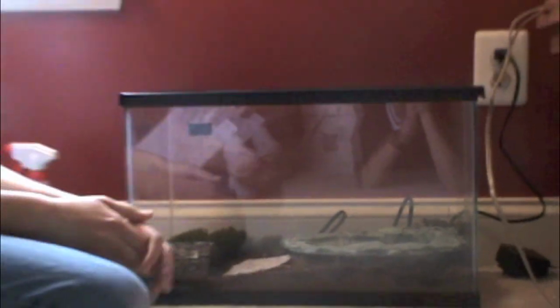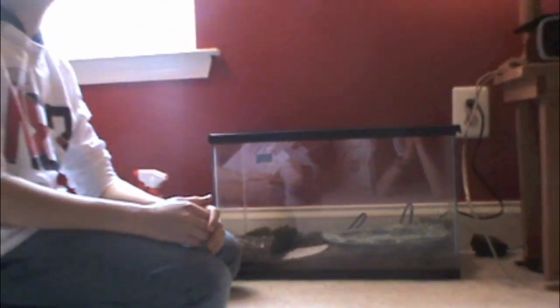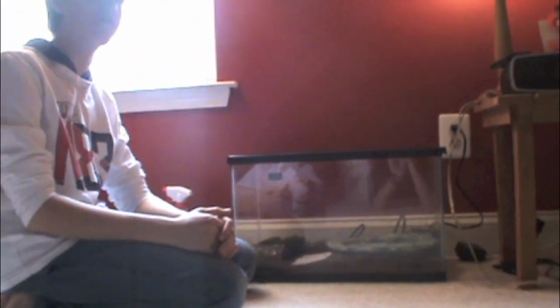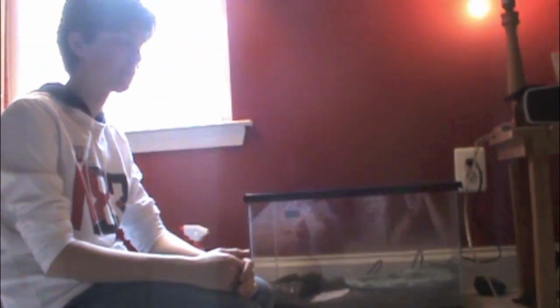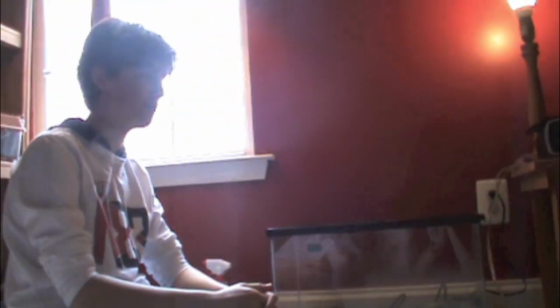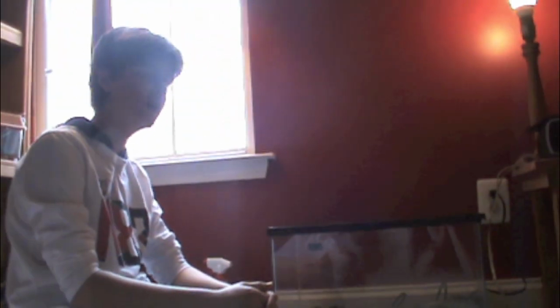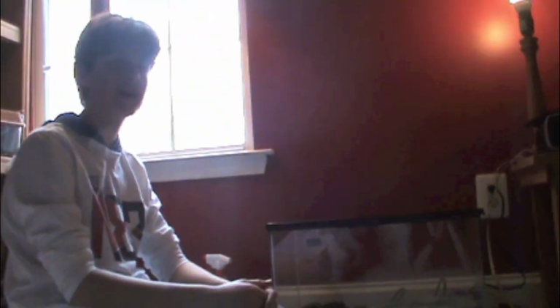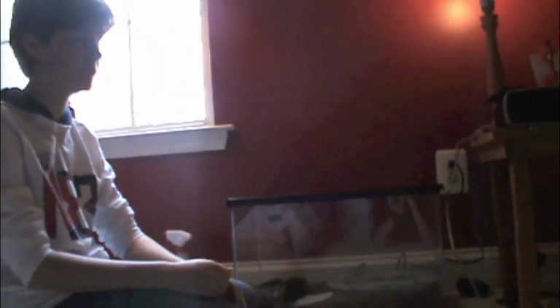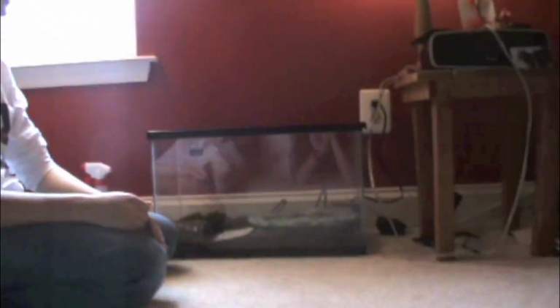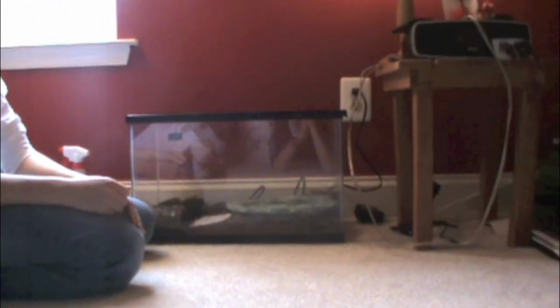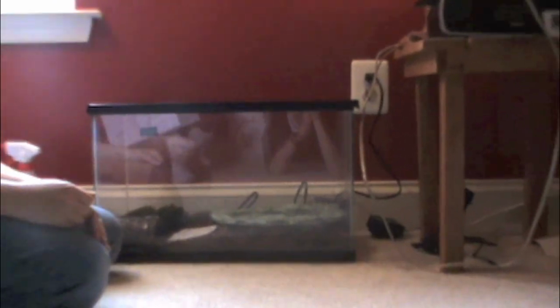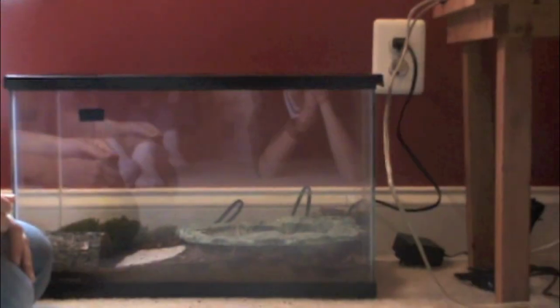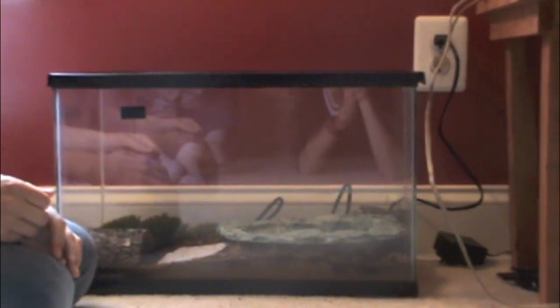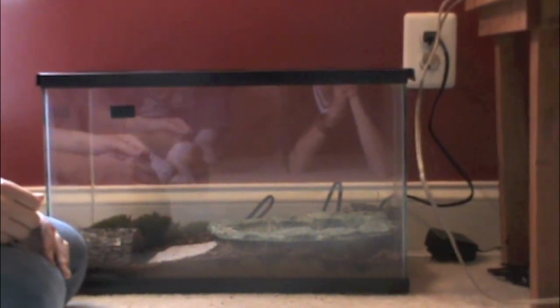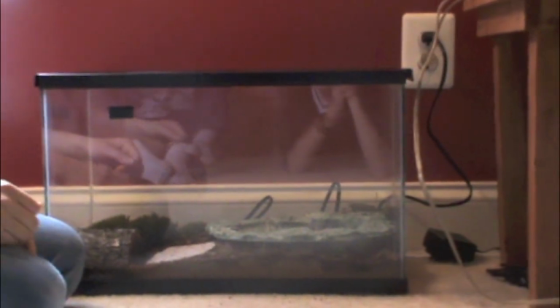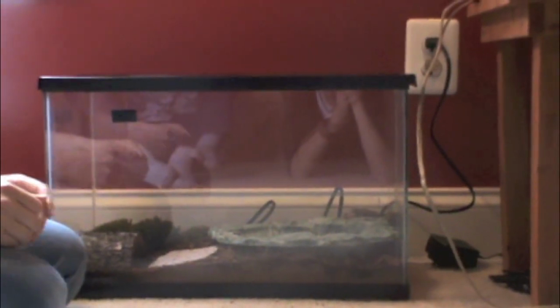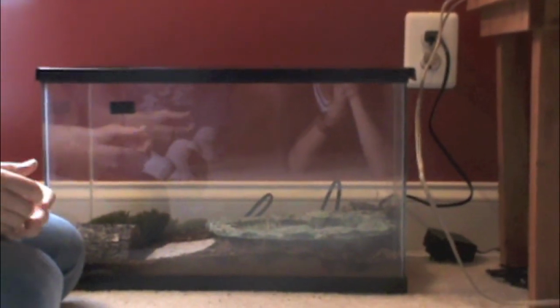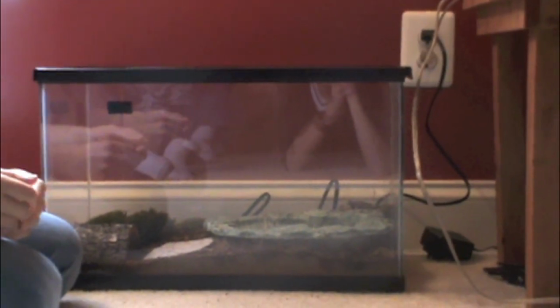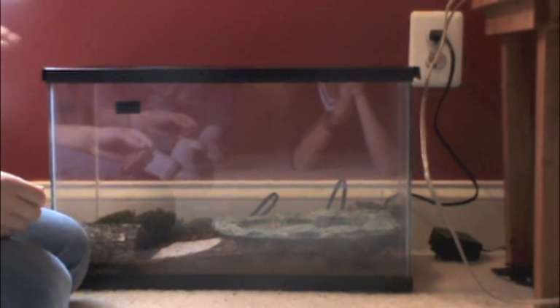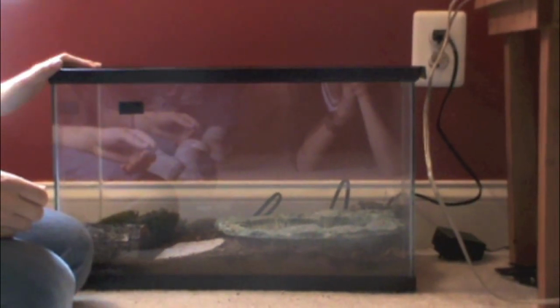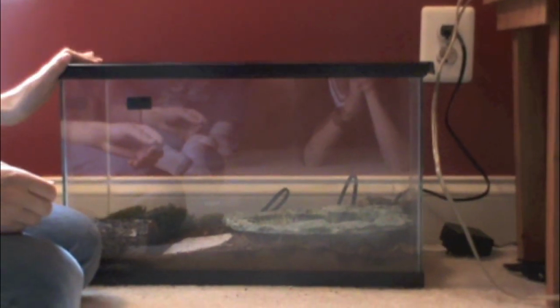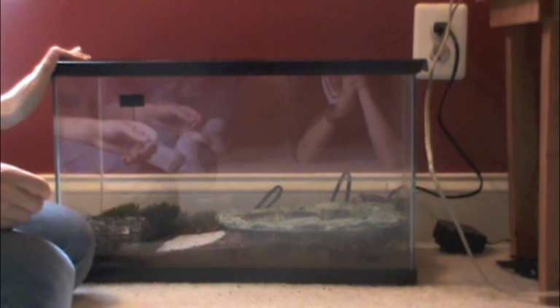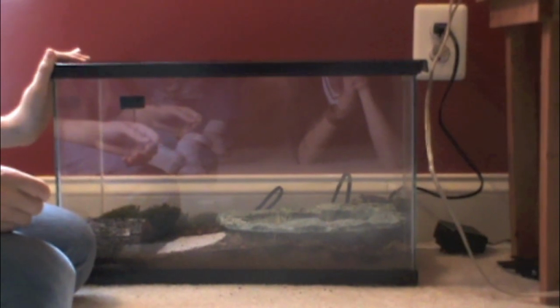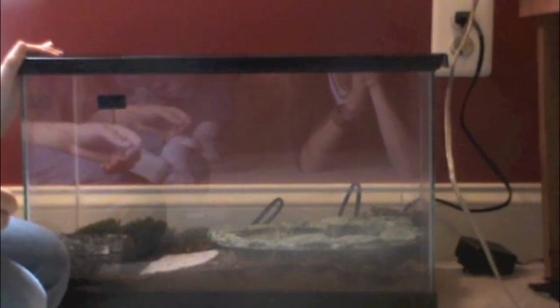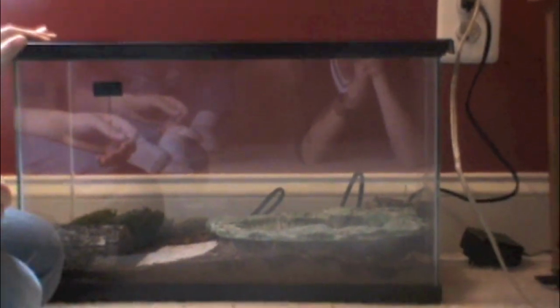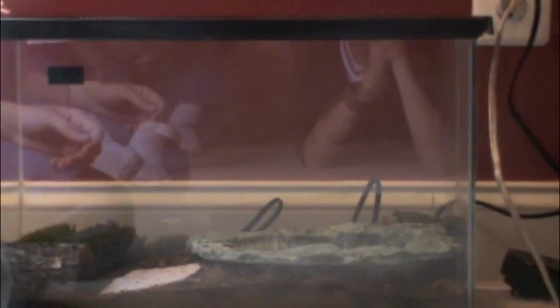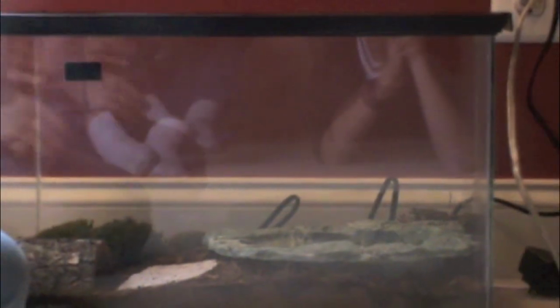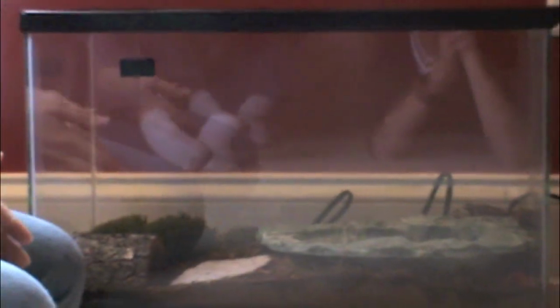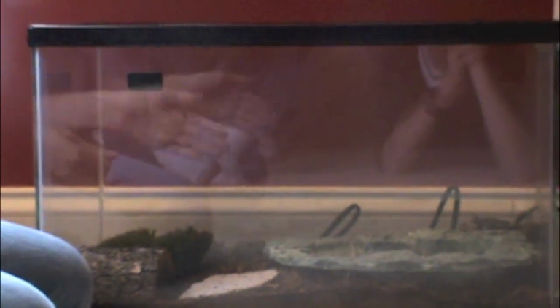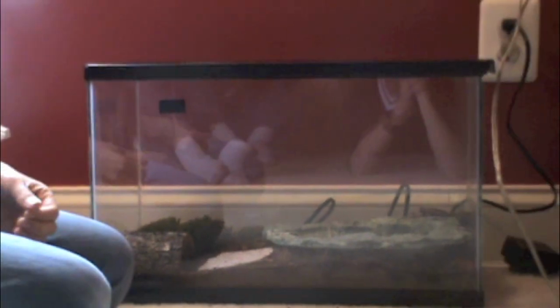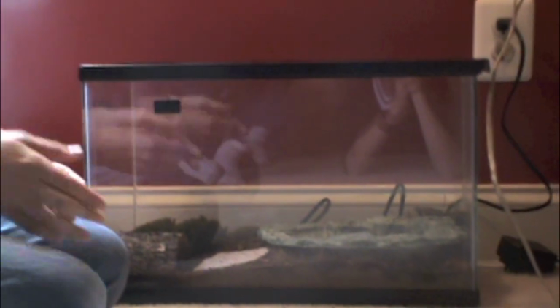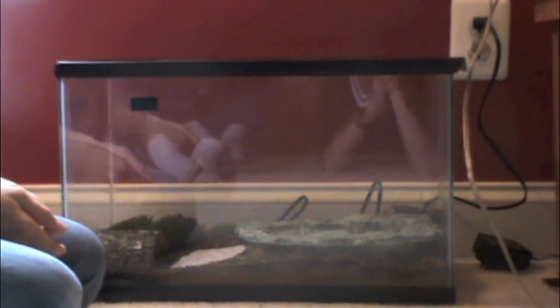Hi, I'm Steven from HerpCare 101. Today we're going to be discussing fire belly toad care. Now for the tank size — here we have a 10 gallon tank which can easily fit up to six to eight fire belly toads.